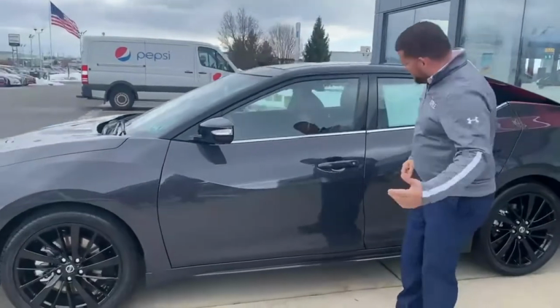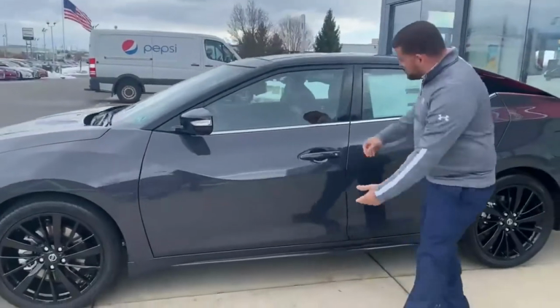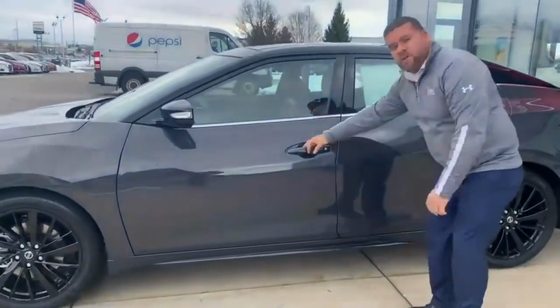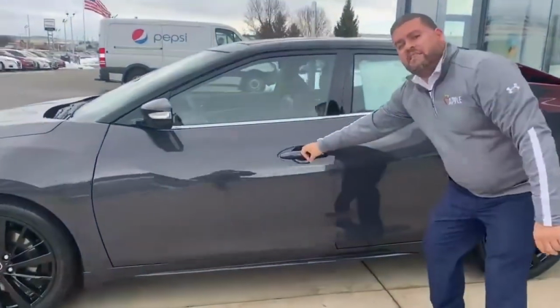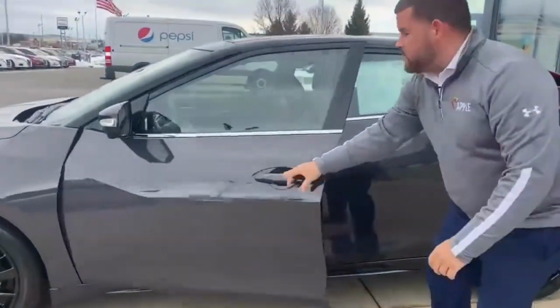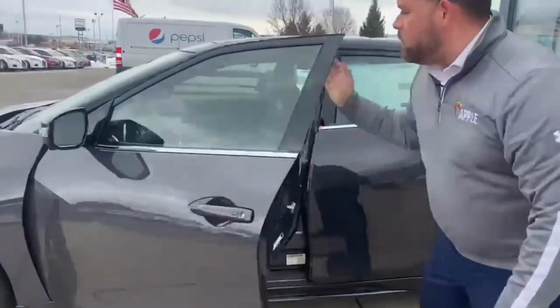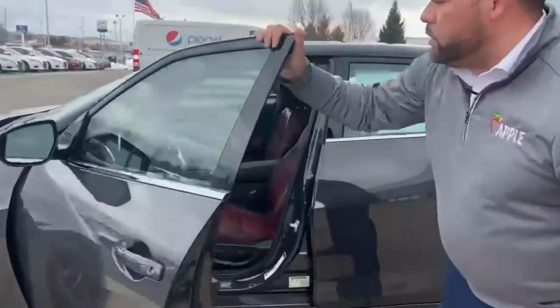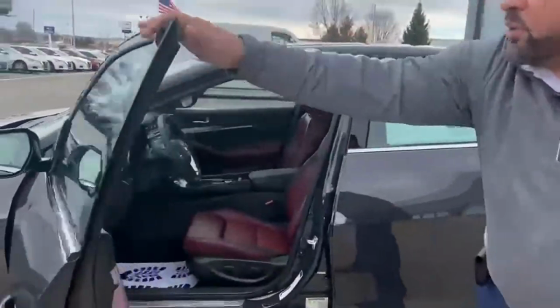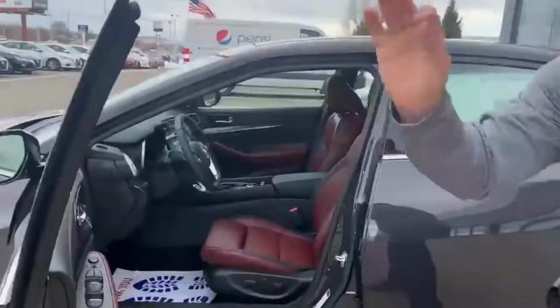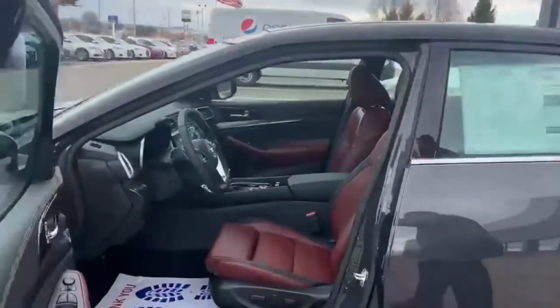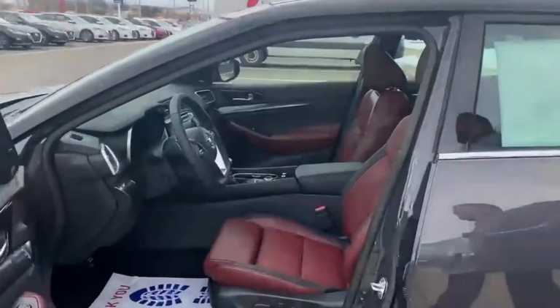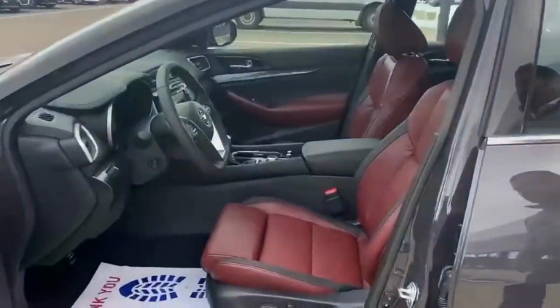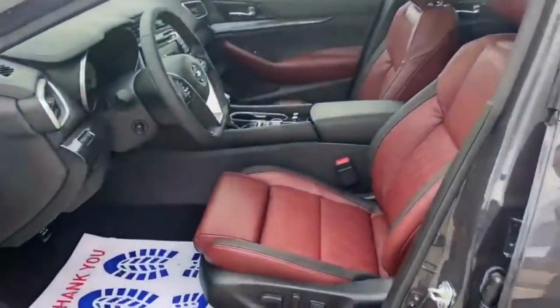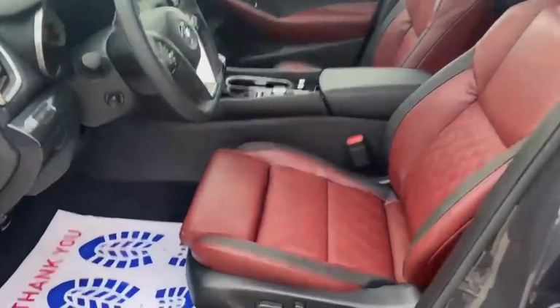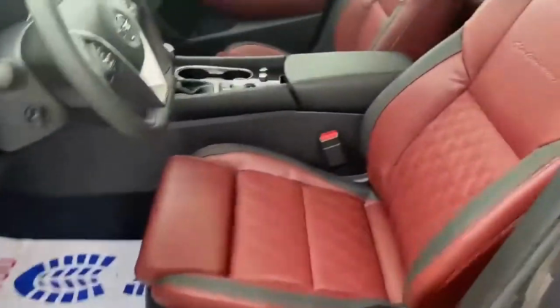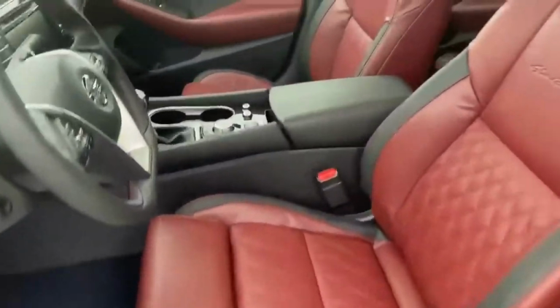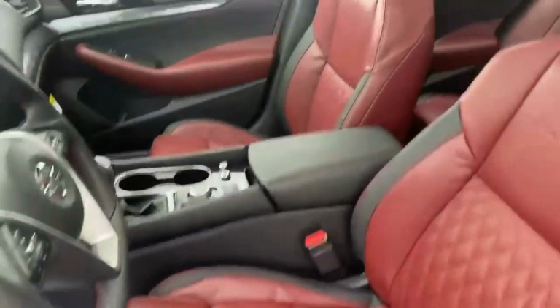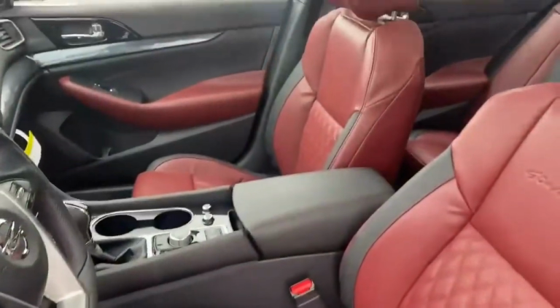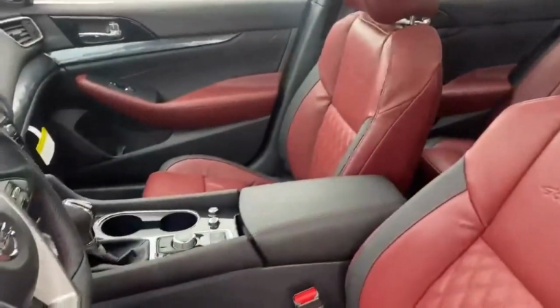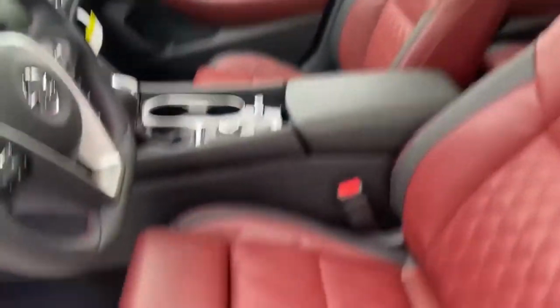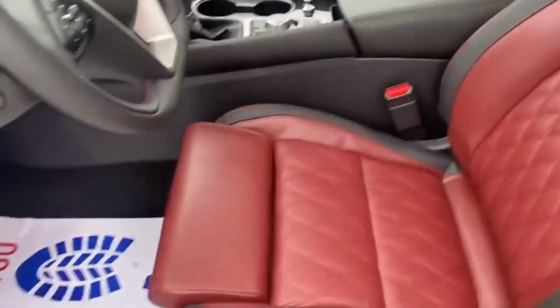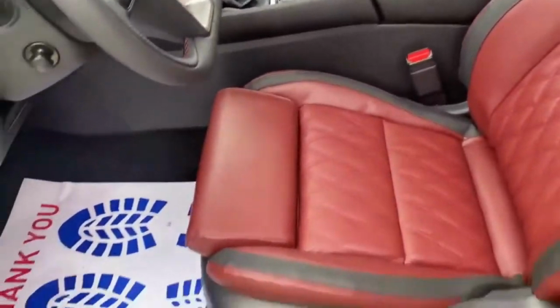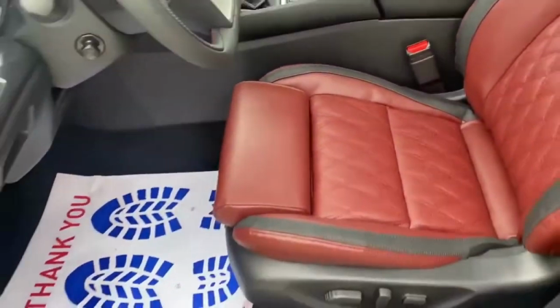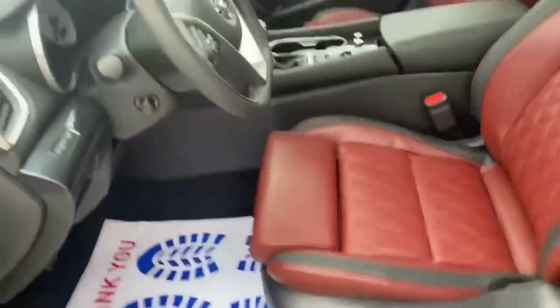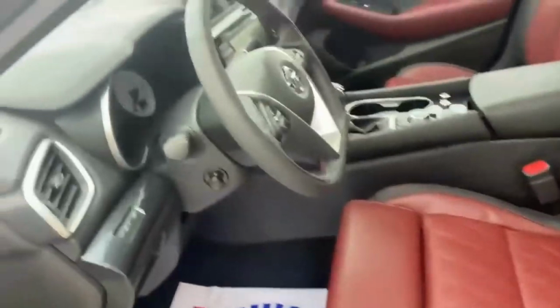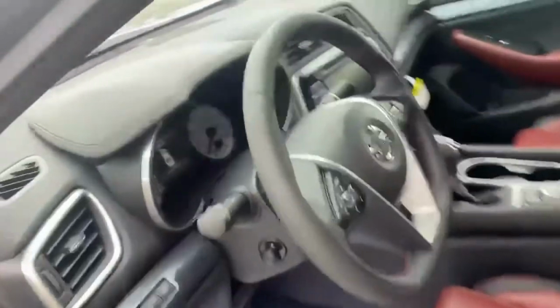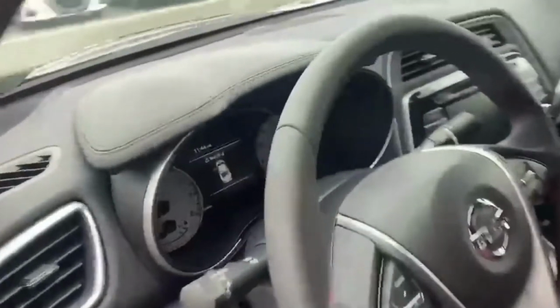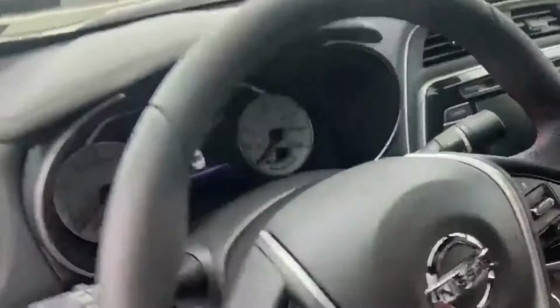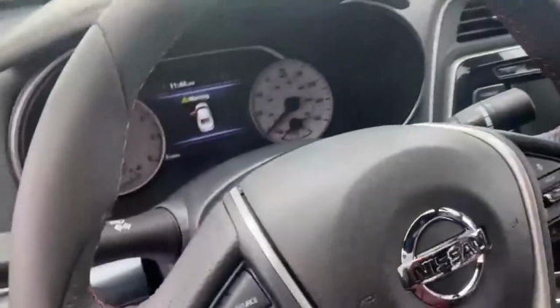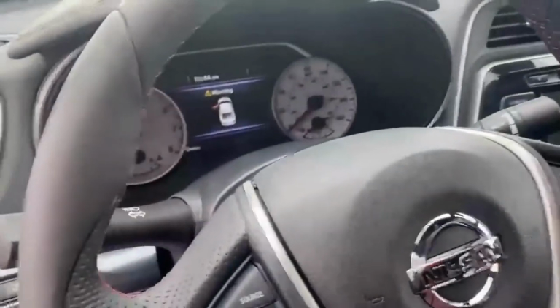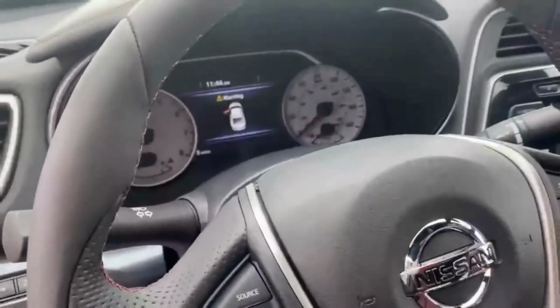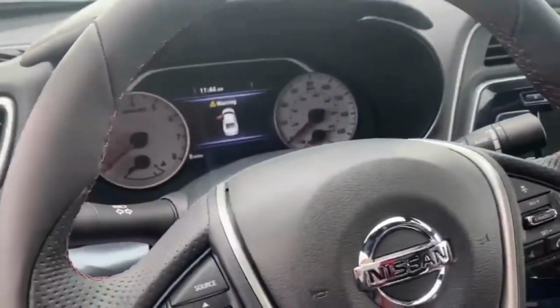As we go inside the vehicle, you'll notice for the 40th Anniversary you'll actually have the dark red interior with the black accents, as well as your white gauges there on the dash, which gives it a throwback to a retro feel.